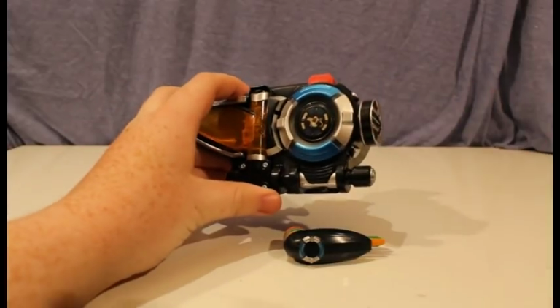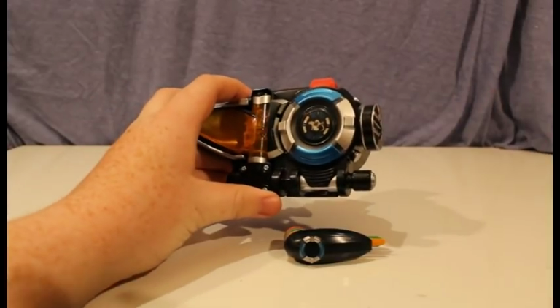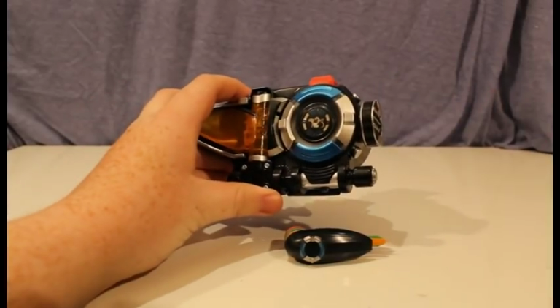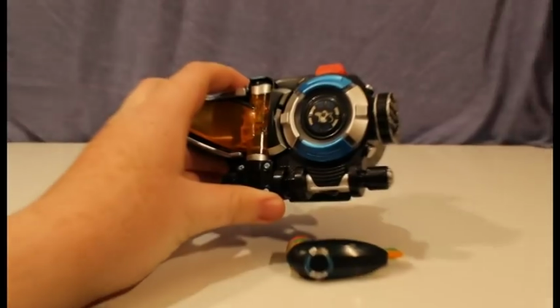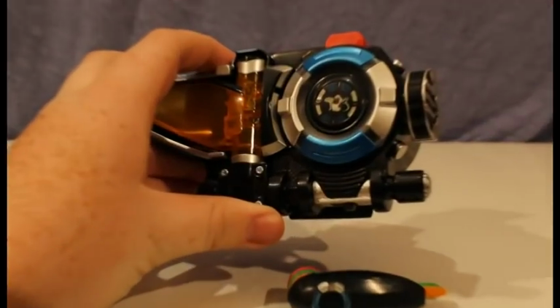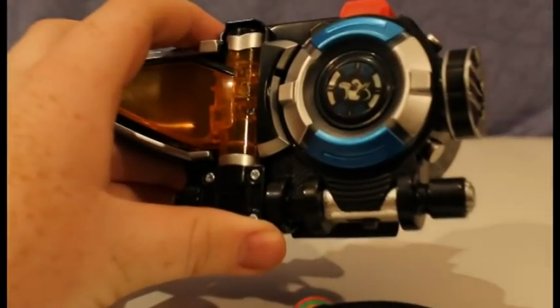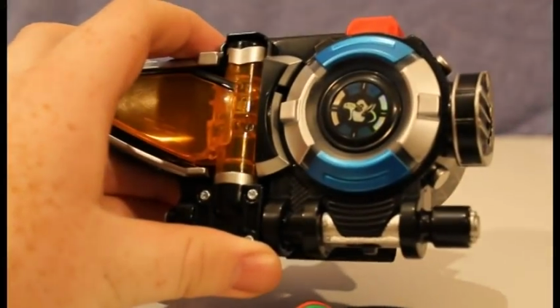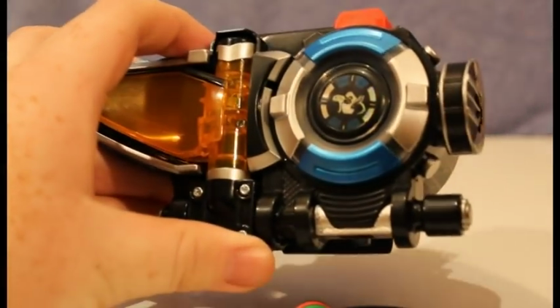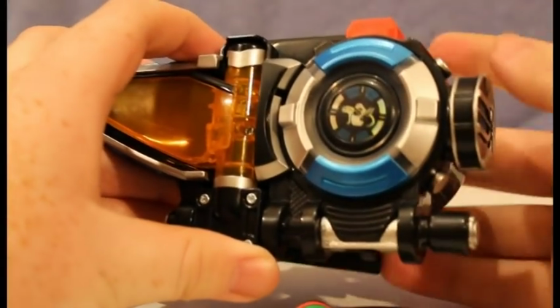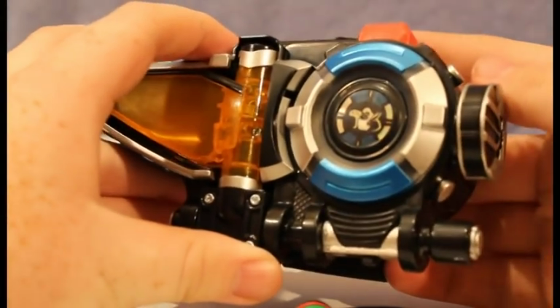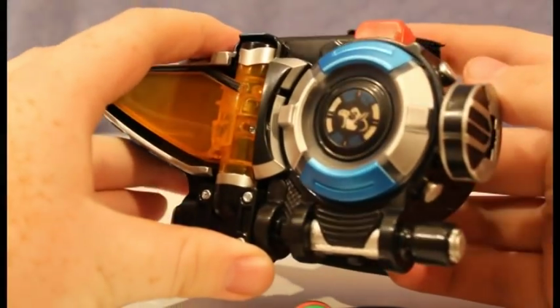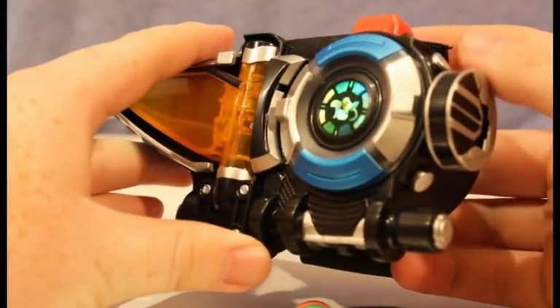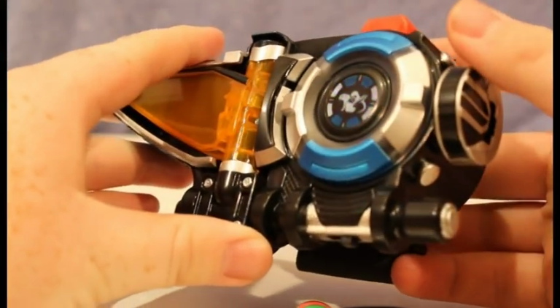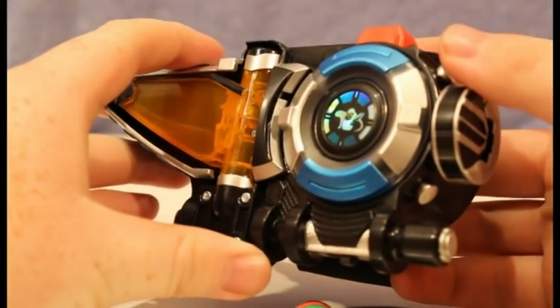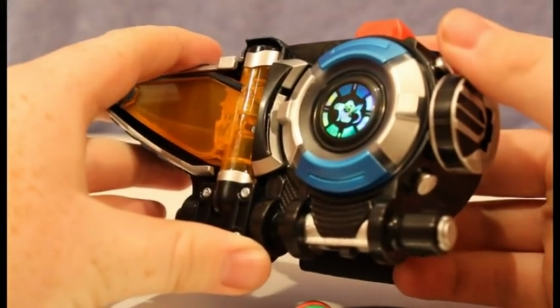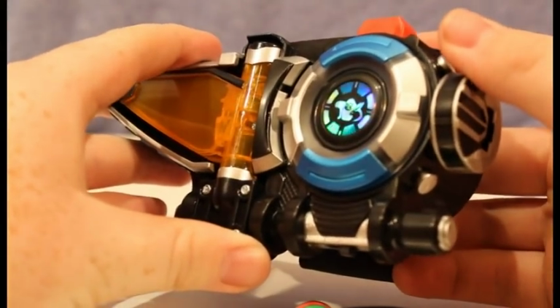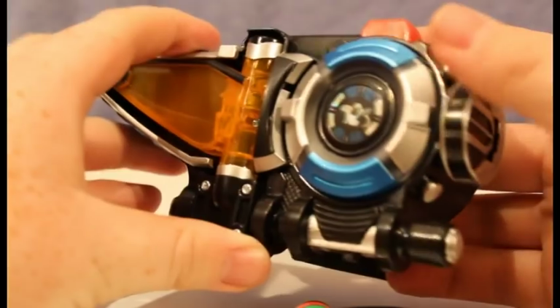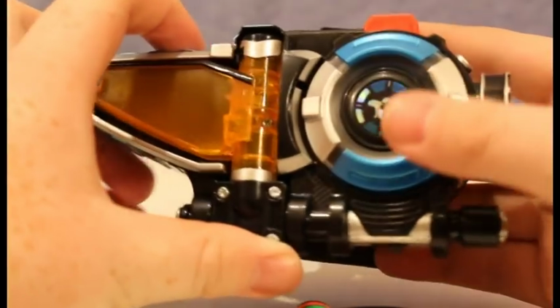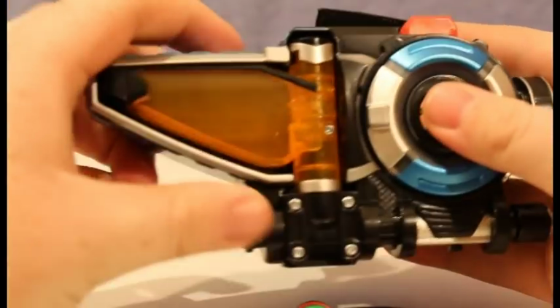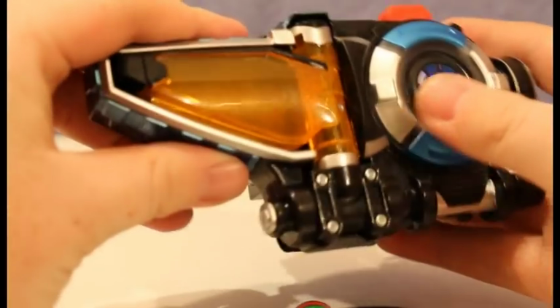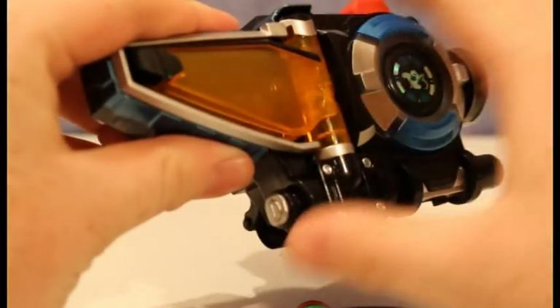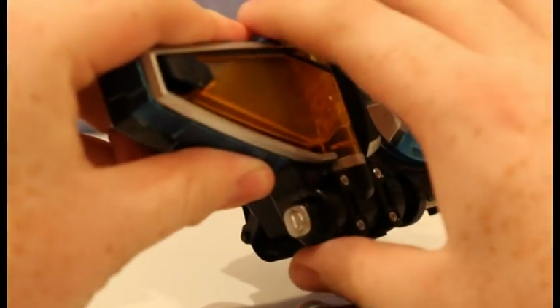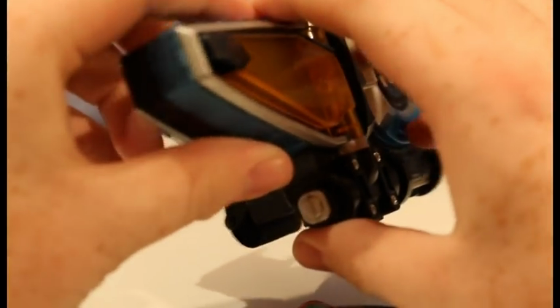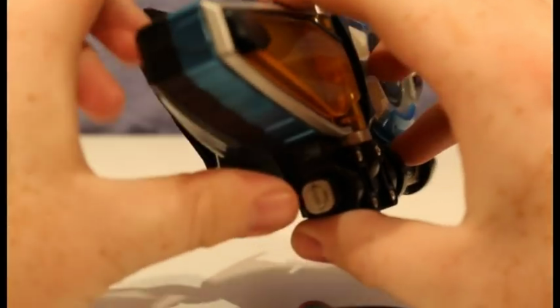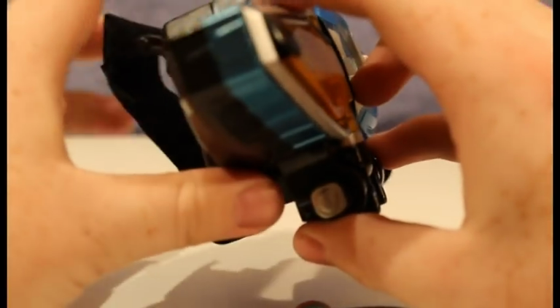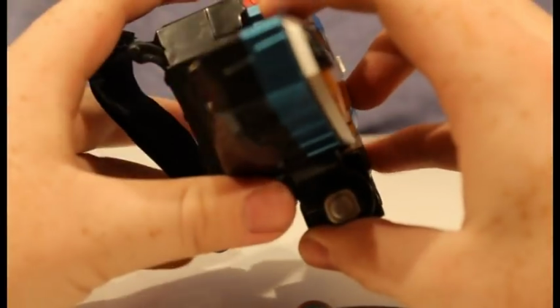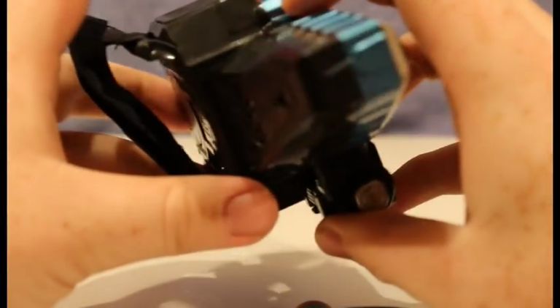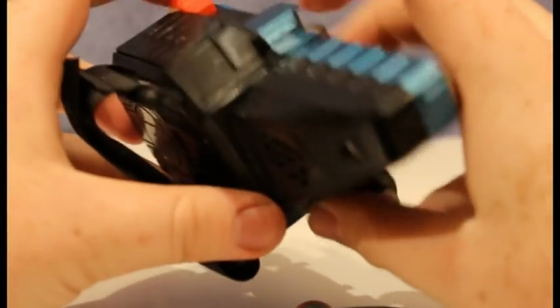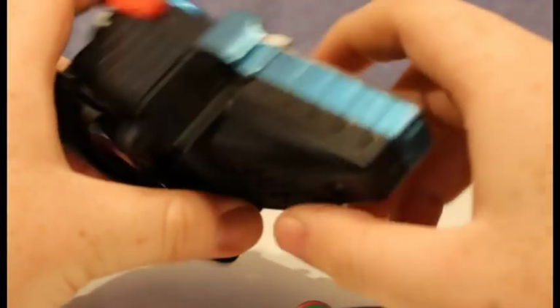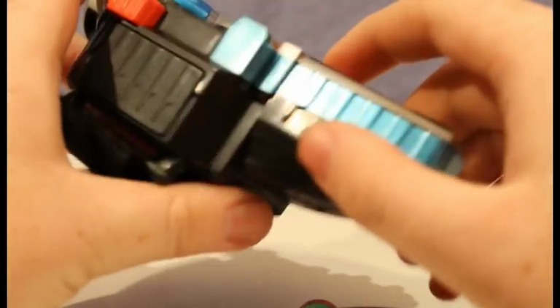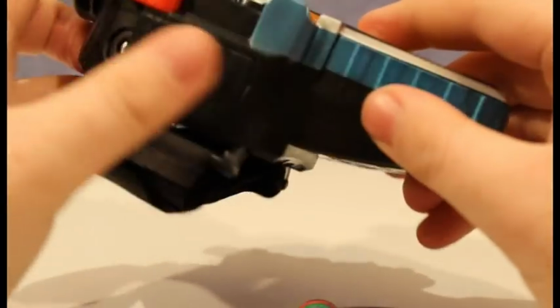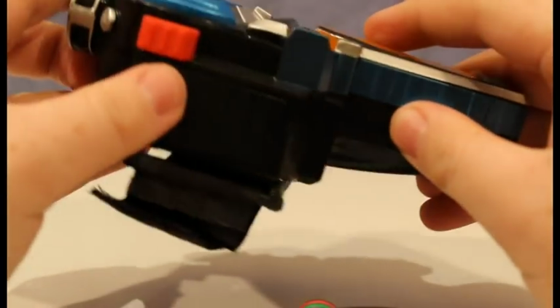Each key has its own set of two motion activated sounds and its own button press sounds. The villain keys have their own morph, and the ranger keys have their own morph. It's really crazy.